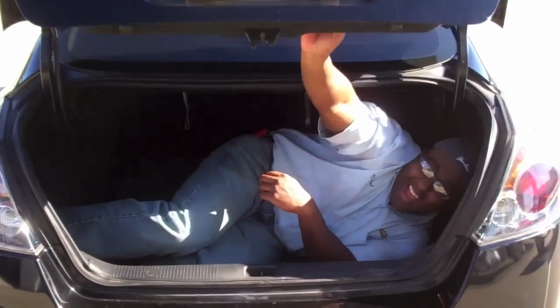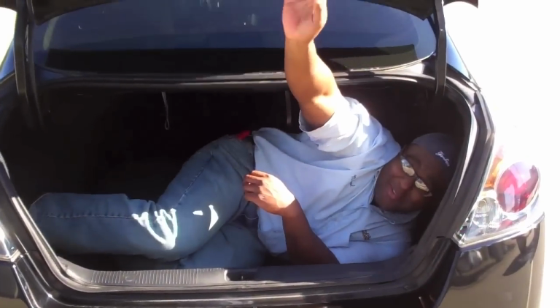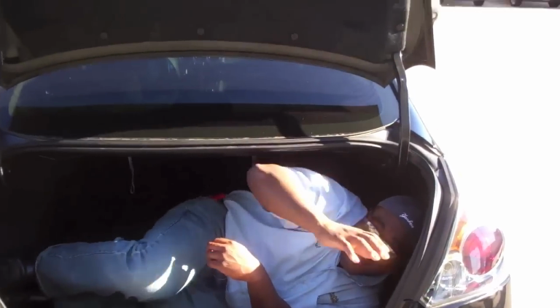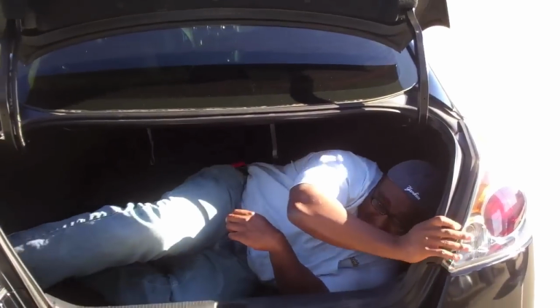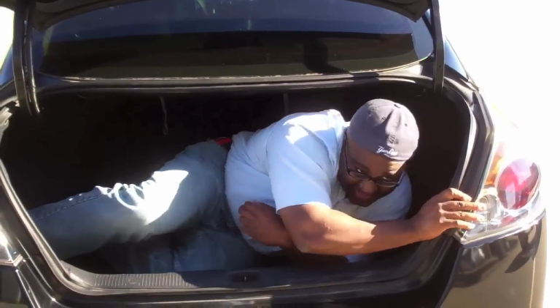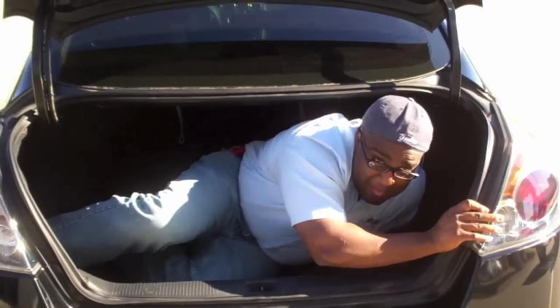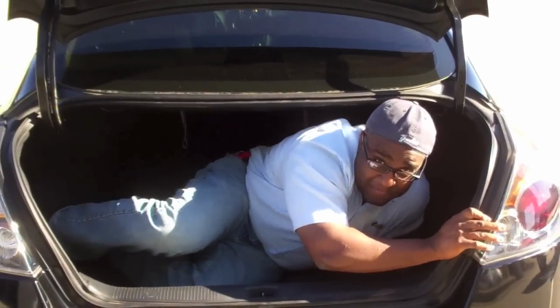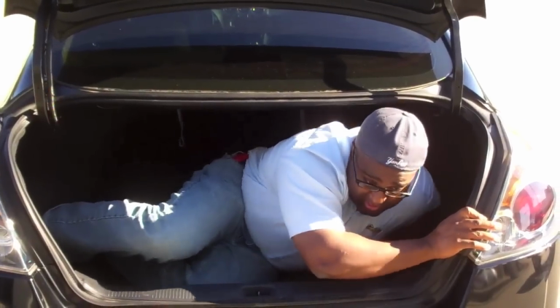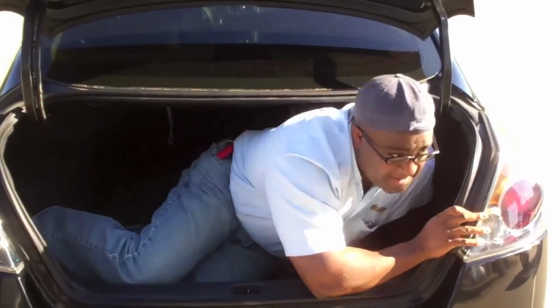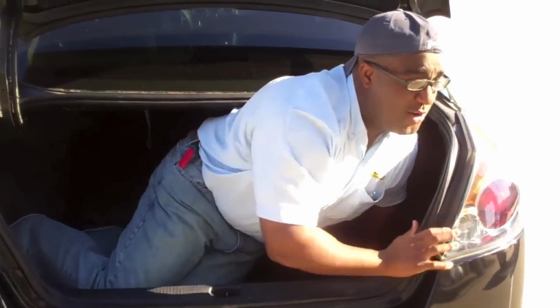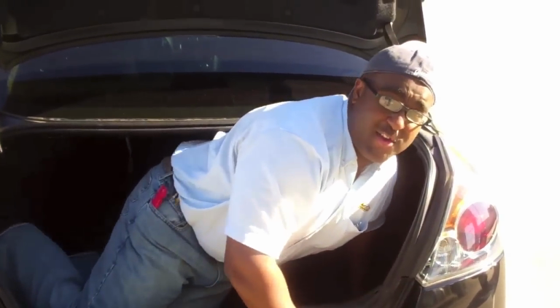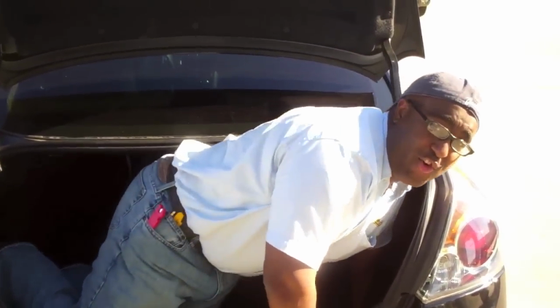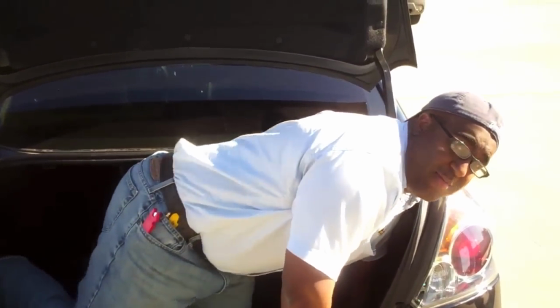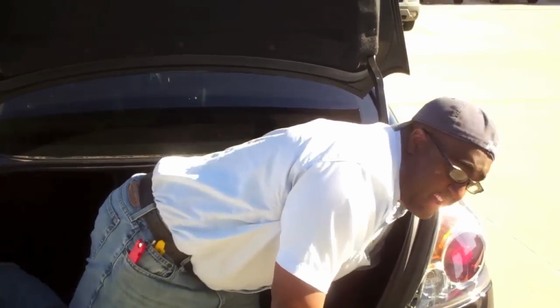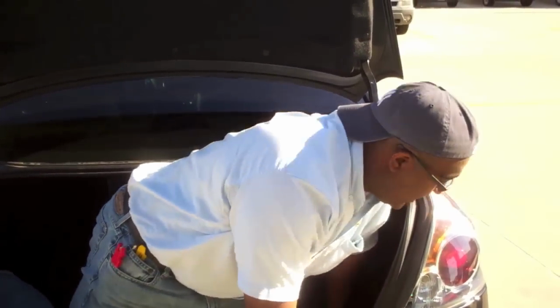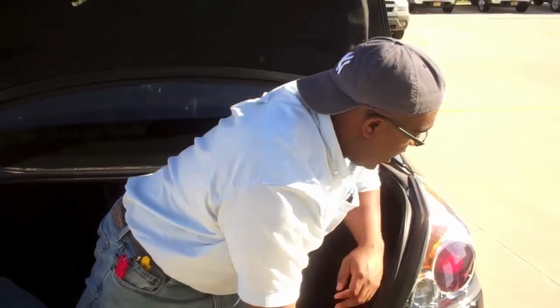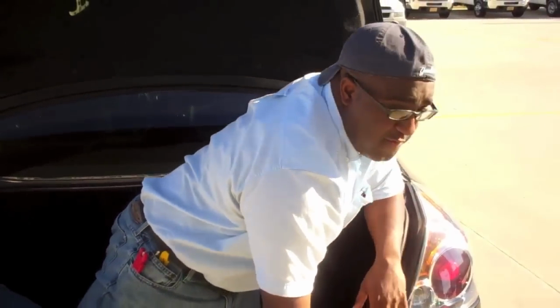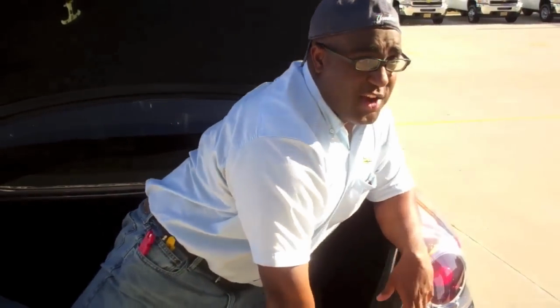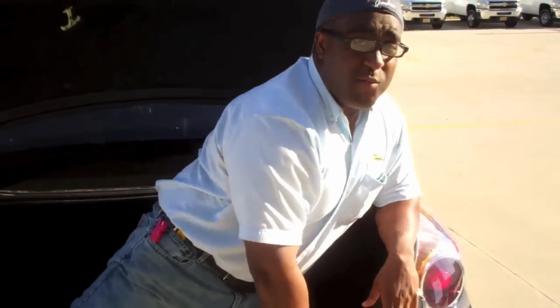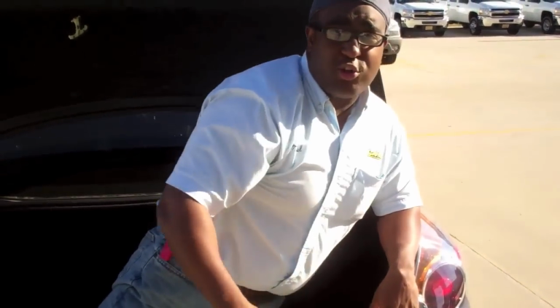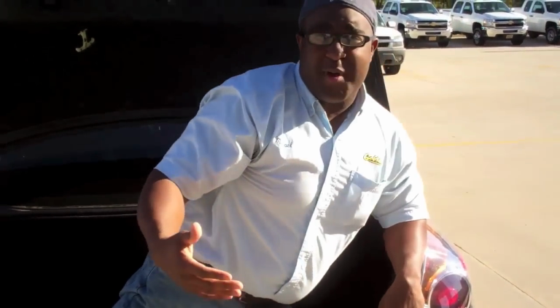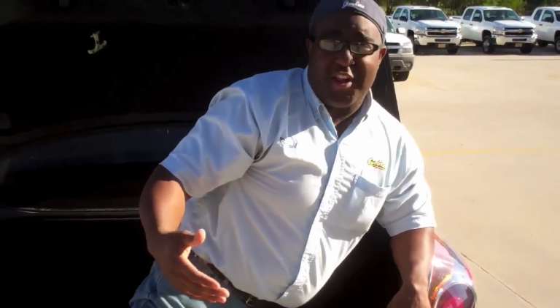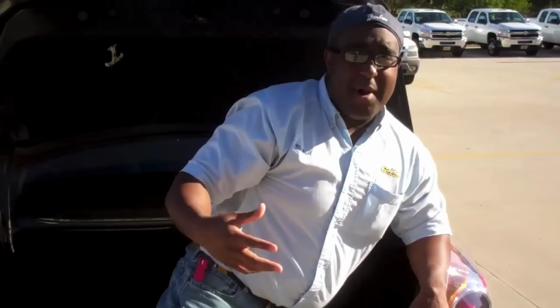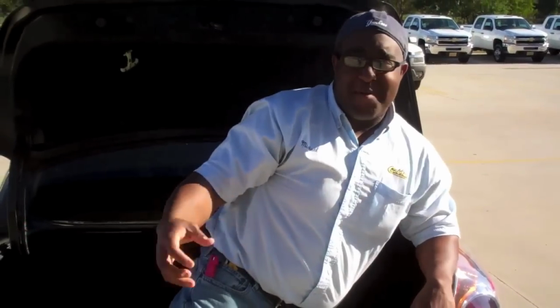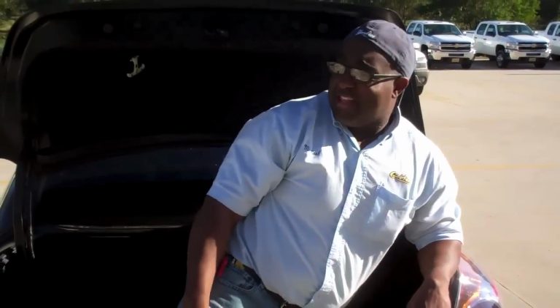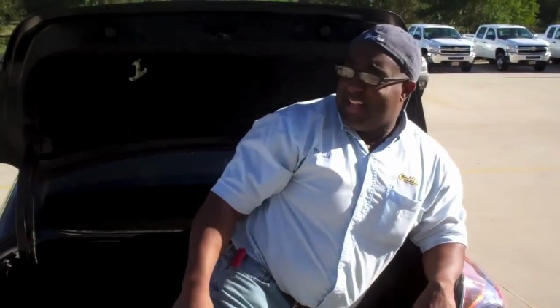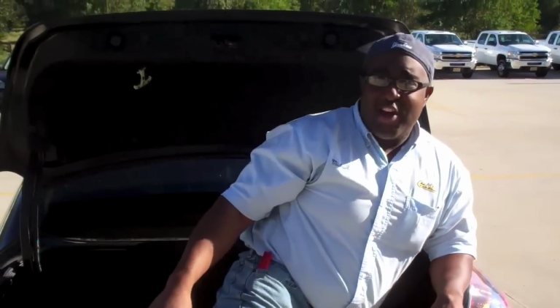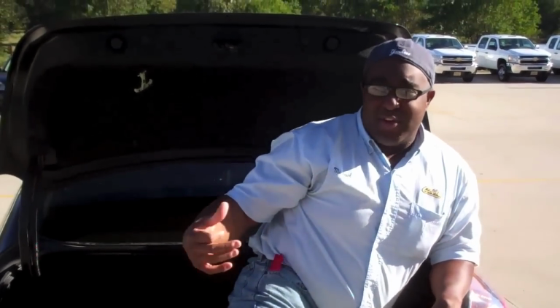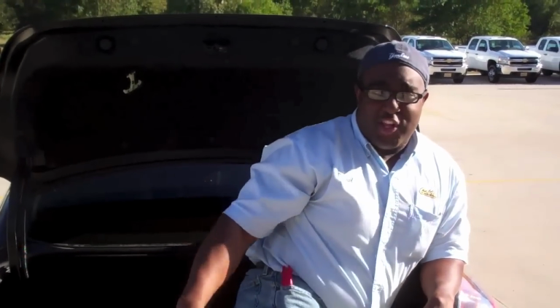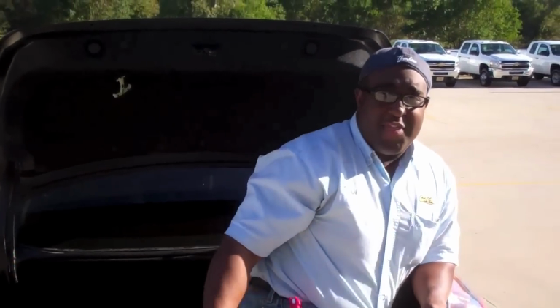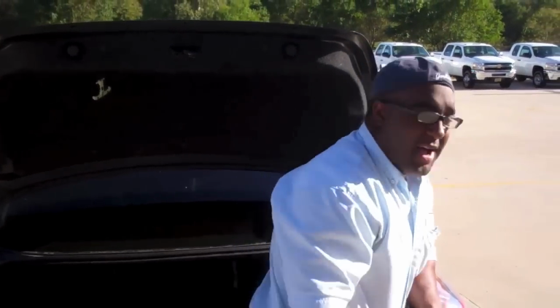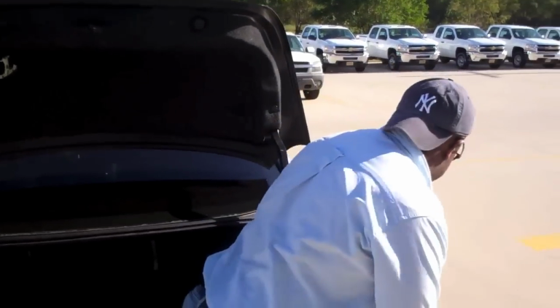Hey, what's up? It's DJ Master Funk here. What we're doing is we're showing you some vehicles and a cool vehicle. We showed you a little bit earlier about my crib and everything like that. So let me show you a little bit of things about the Nissan.